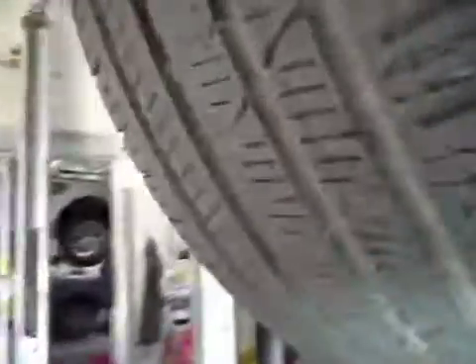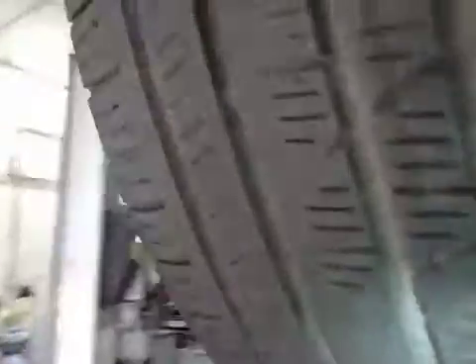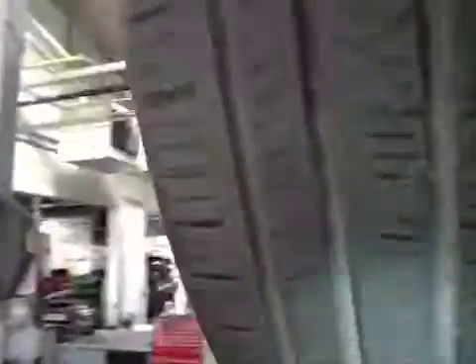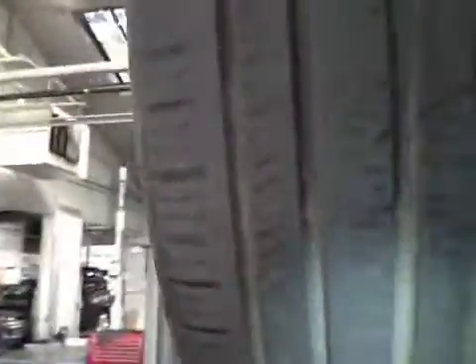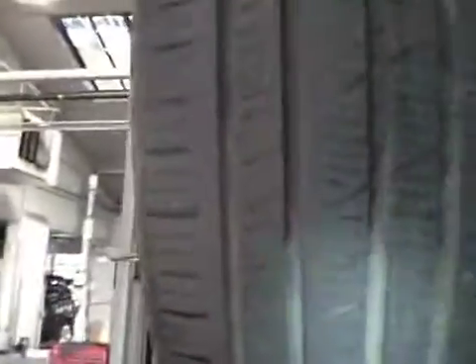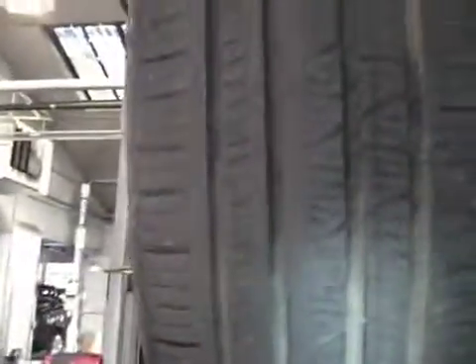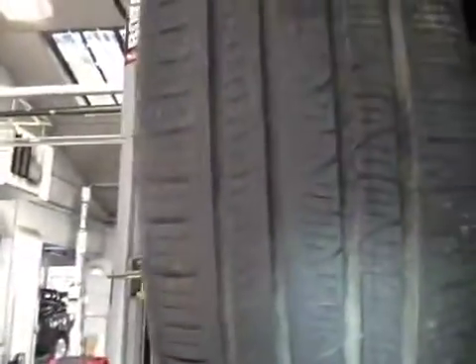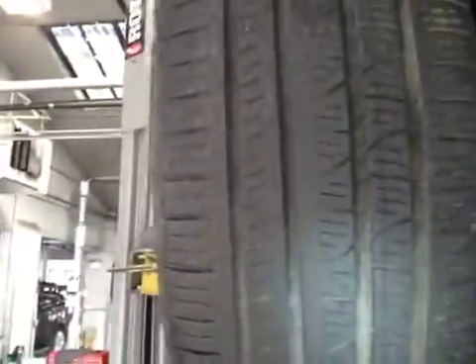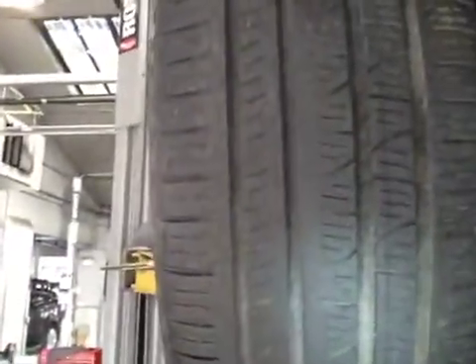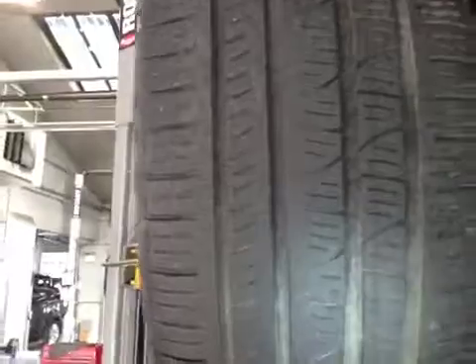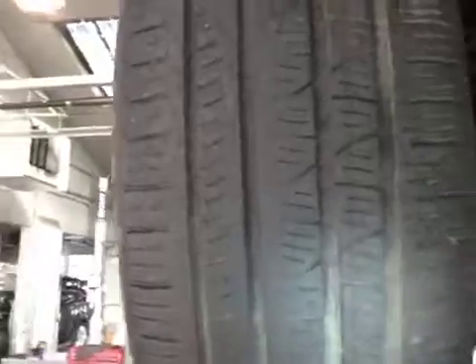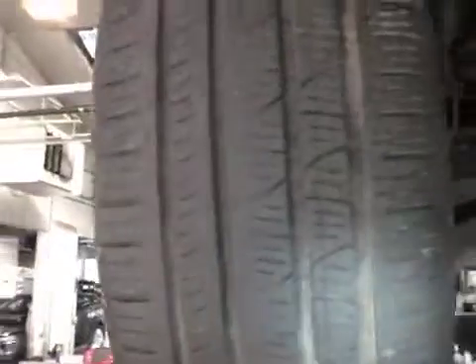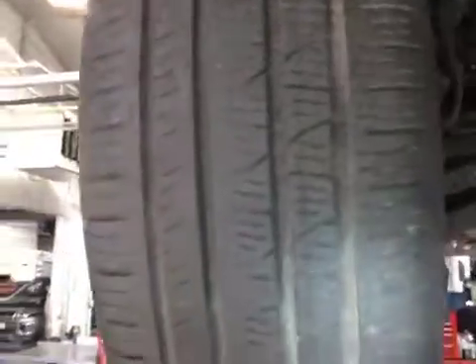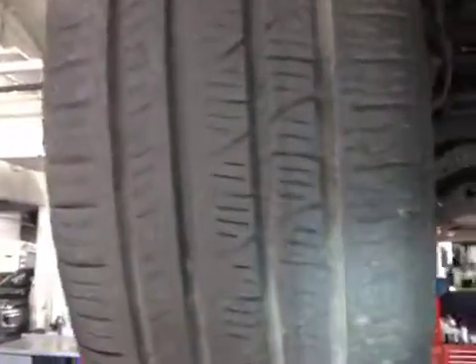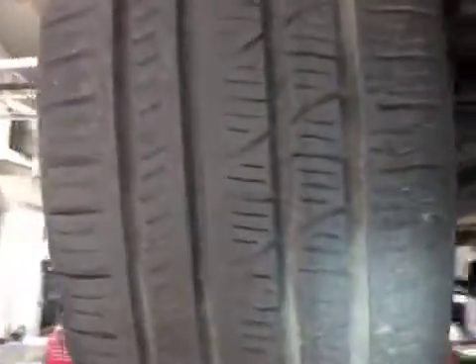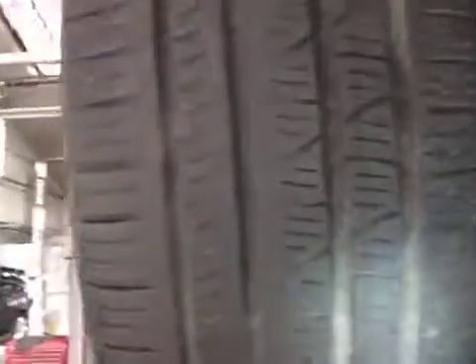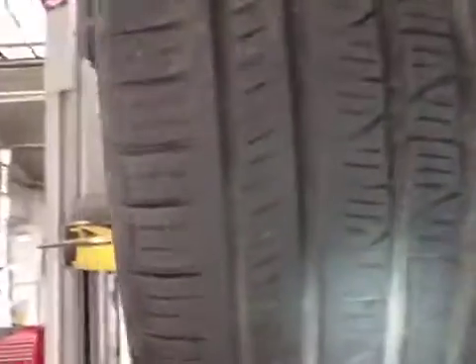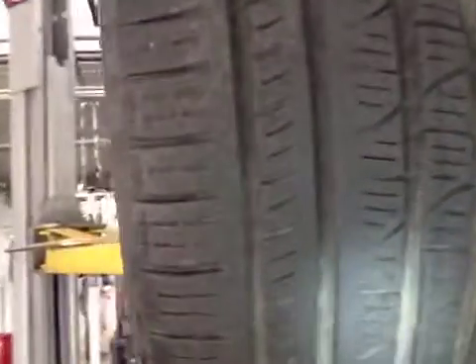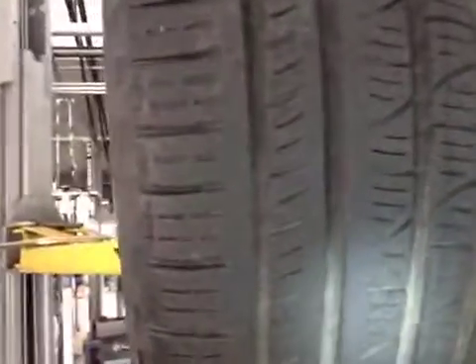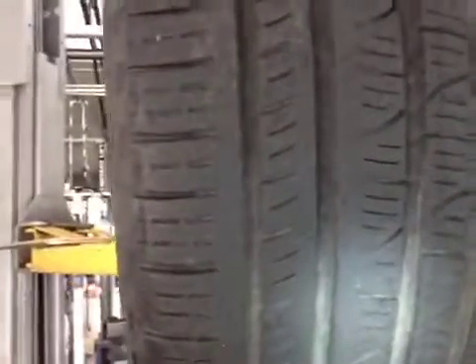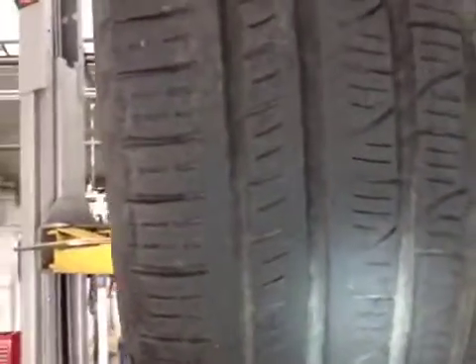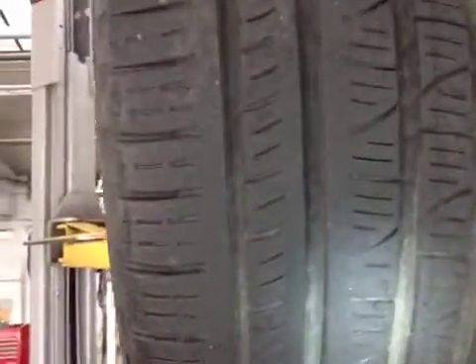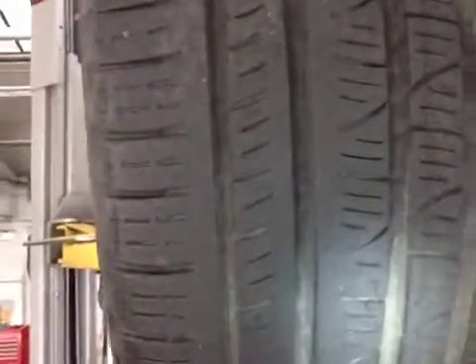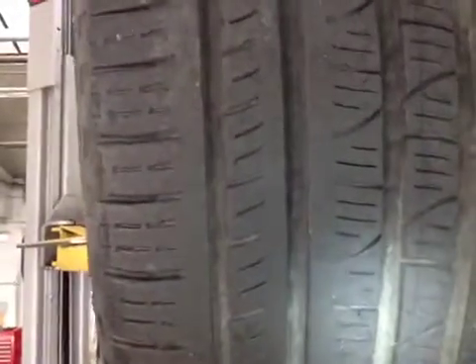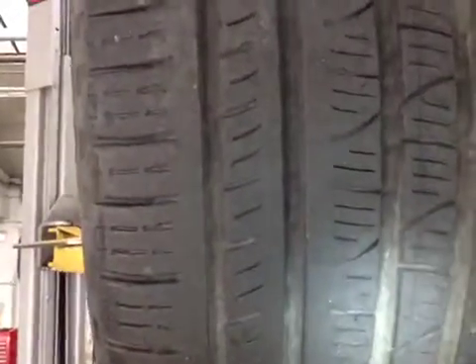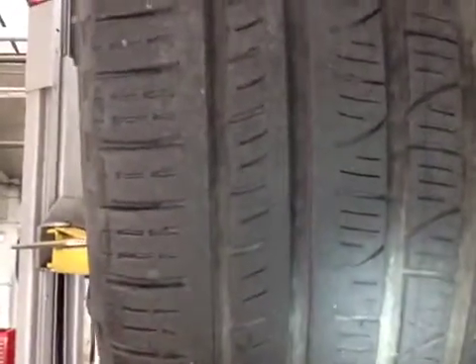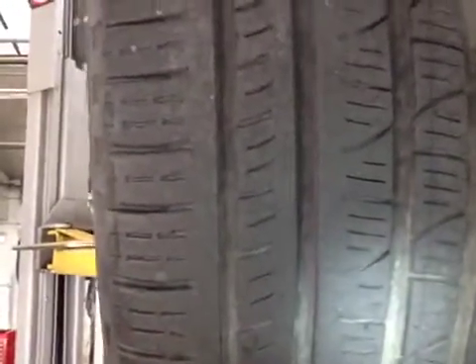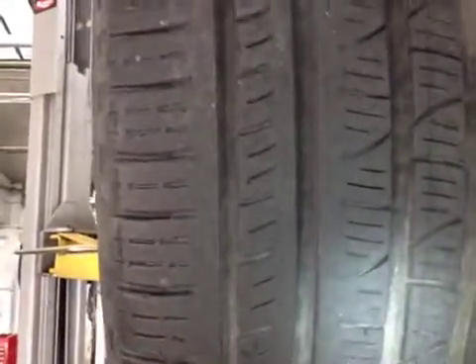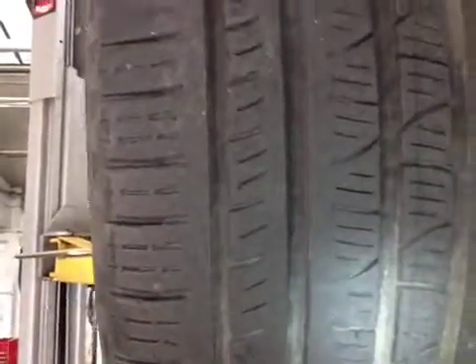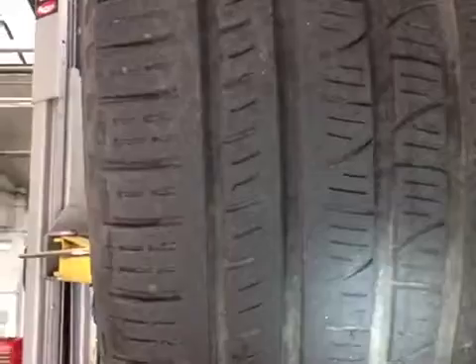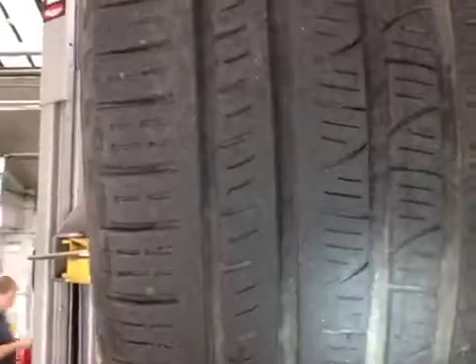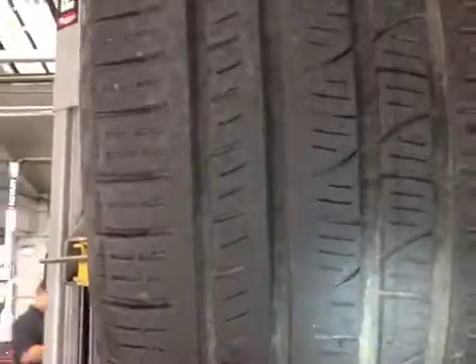Near side tyre rear in amber, due to the tread depth.